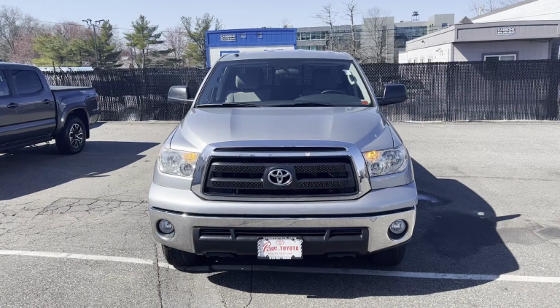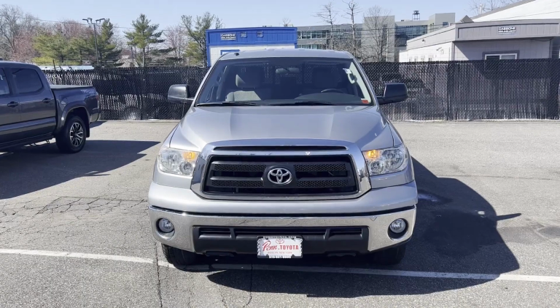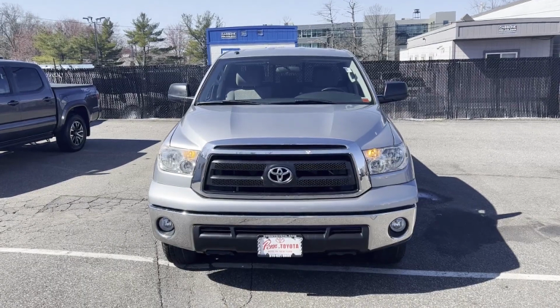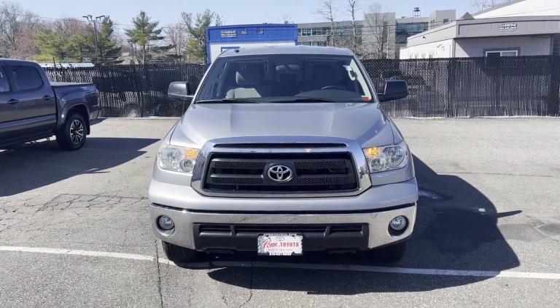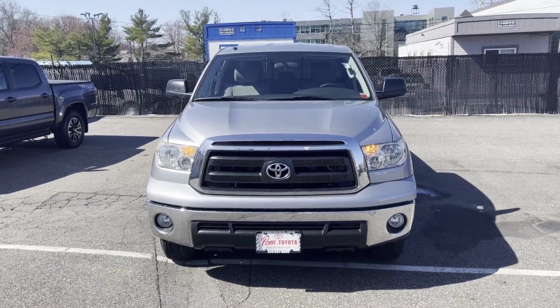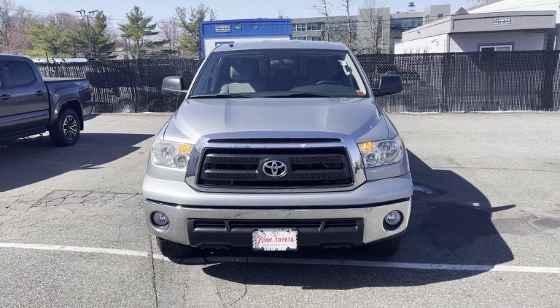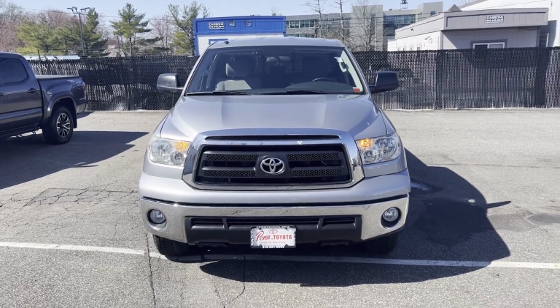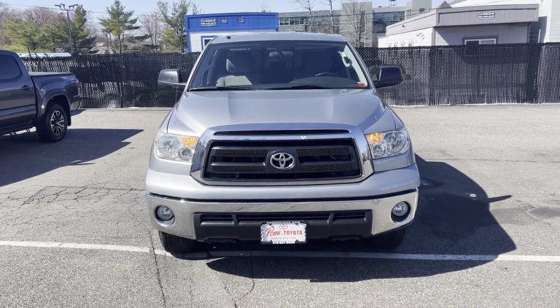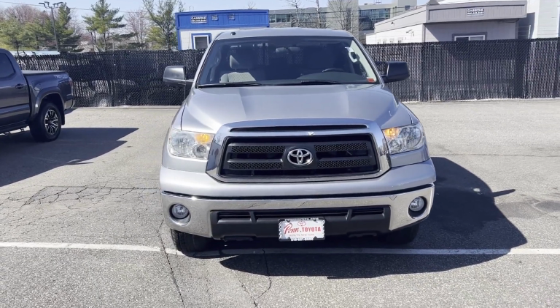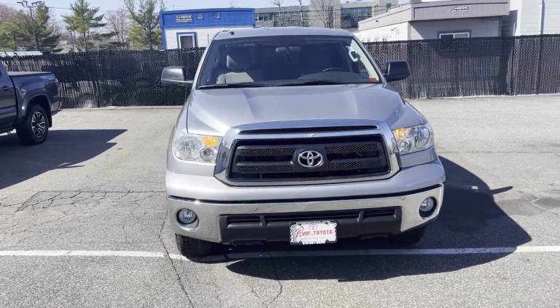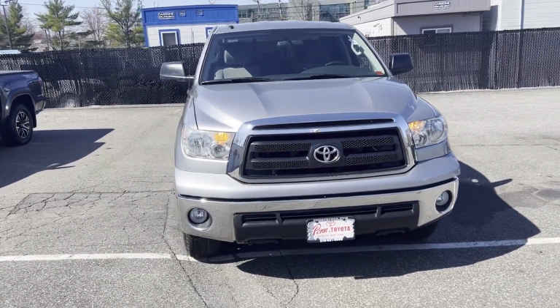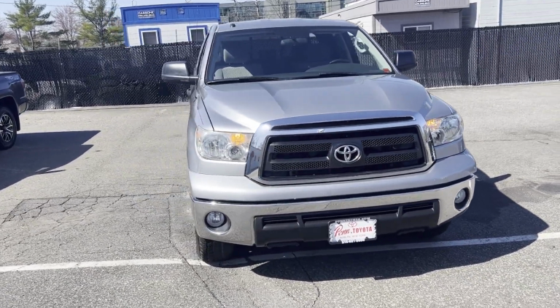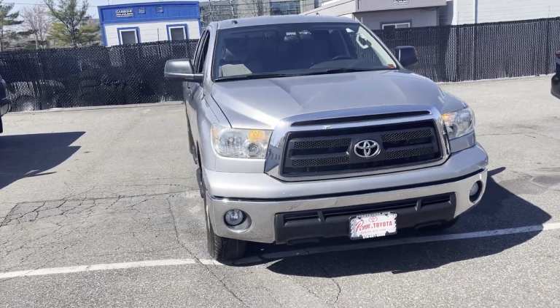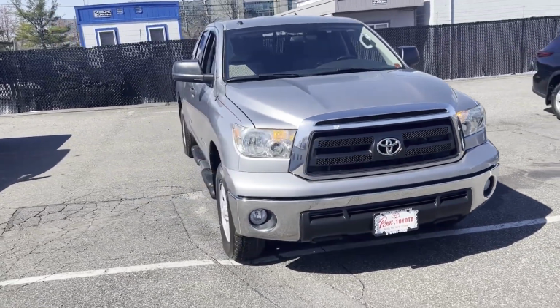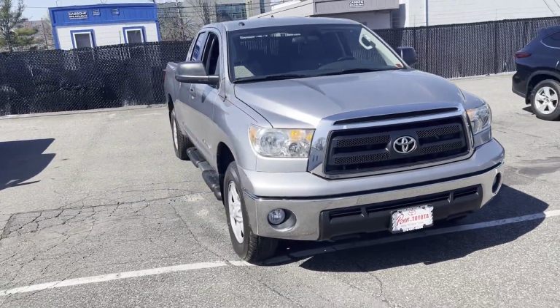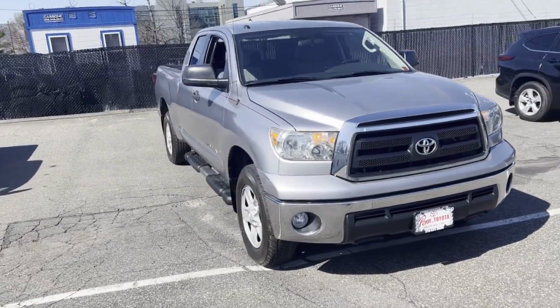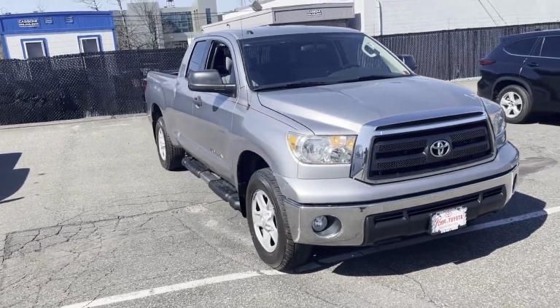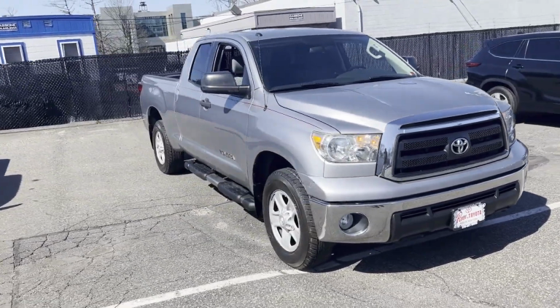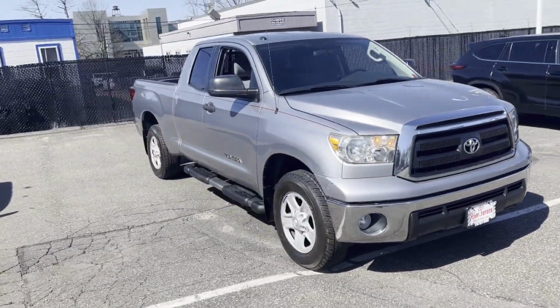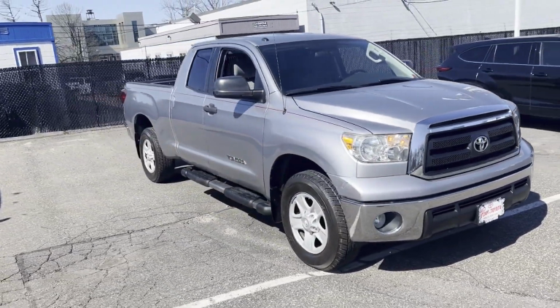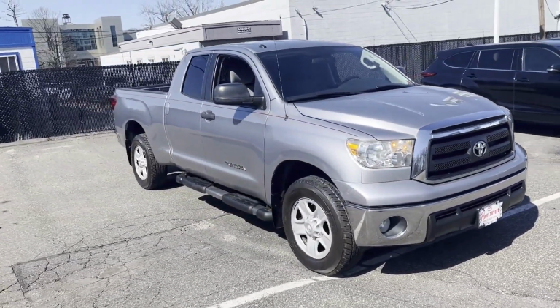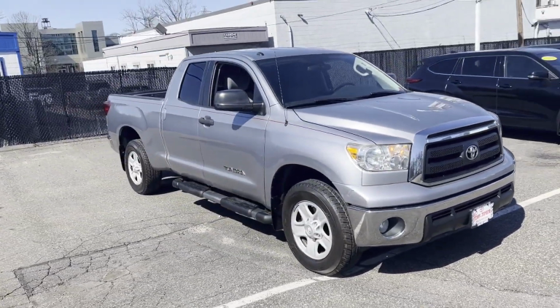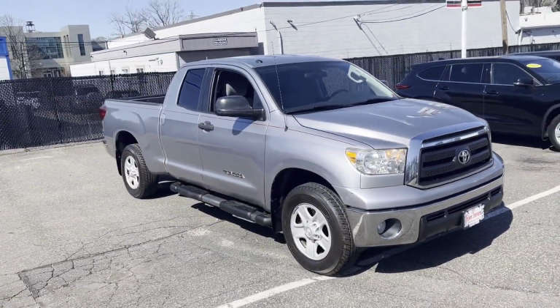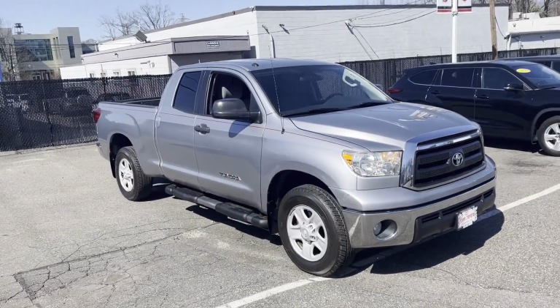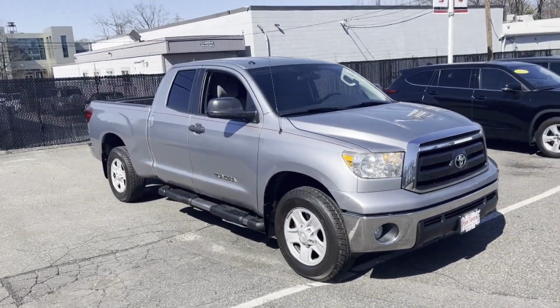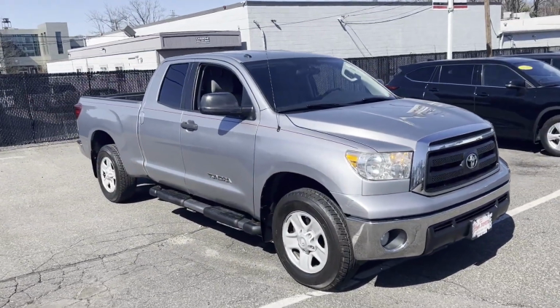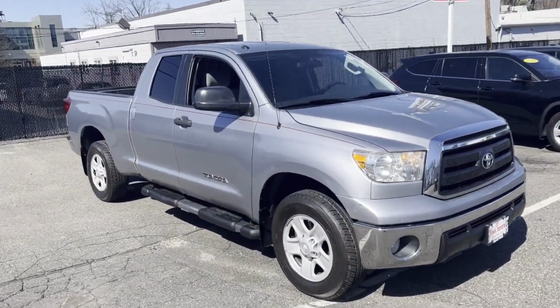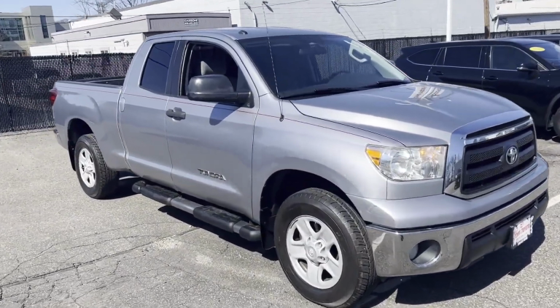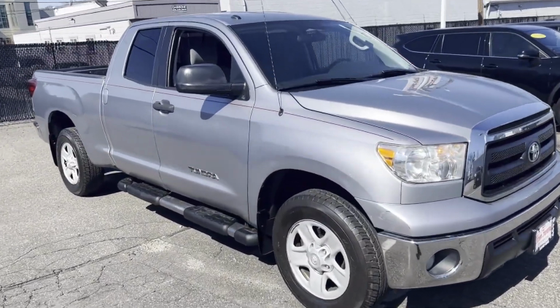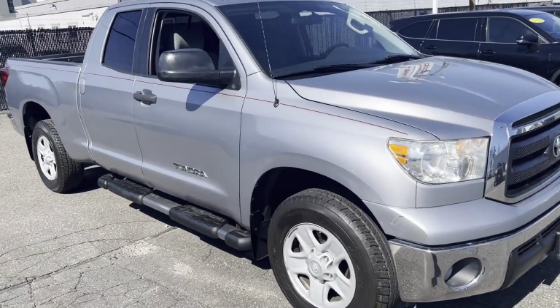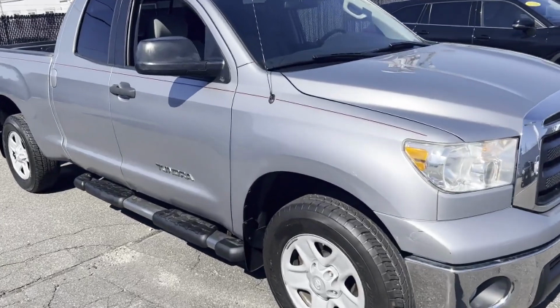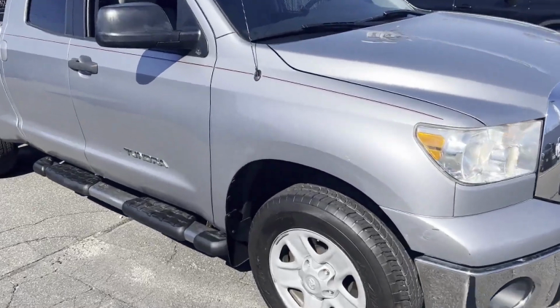2012 Toyota Tundra 4WD truck, with less than 72,000 miles on the odometer. This pickup truck offers two full rows of seating for premium comfort.